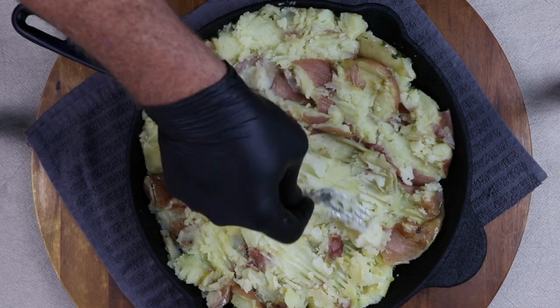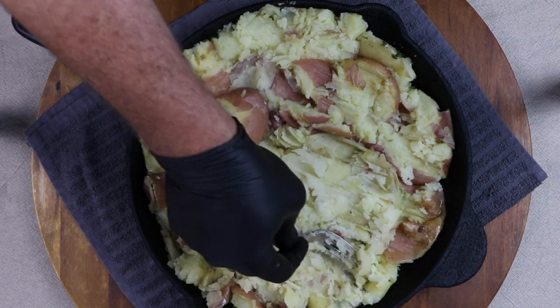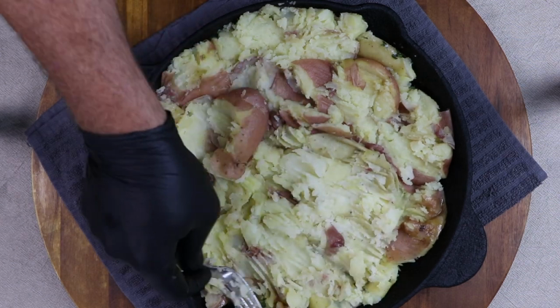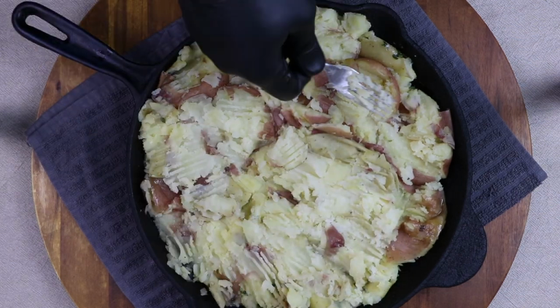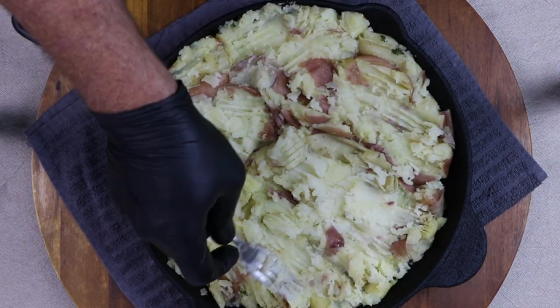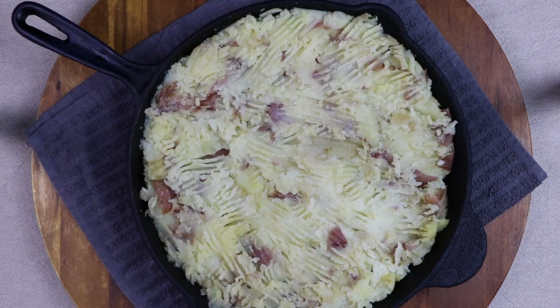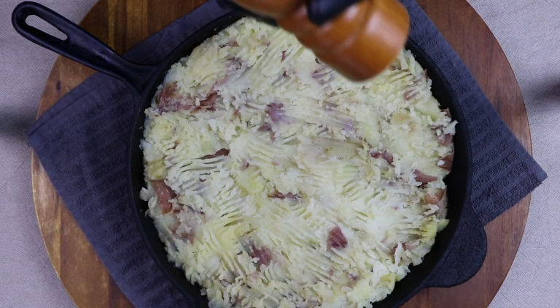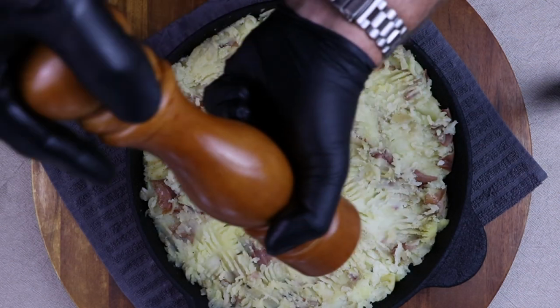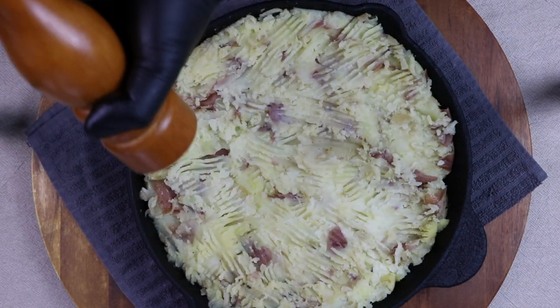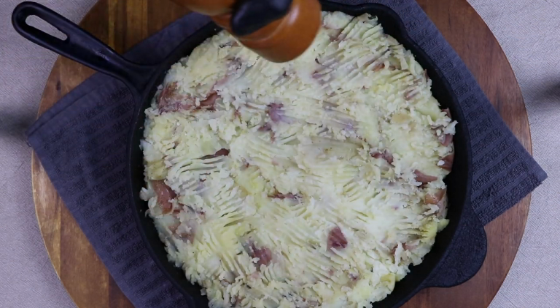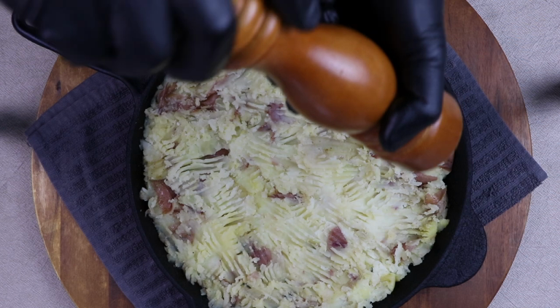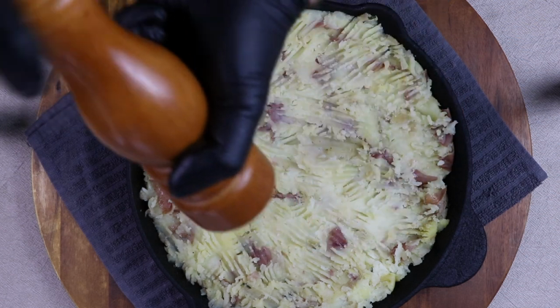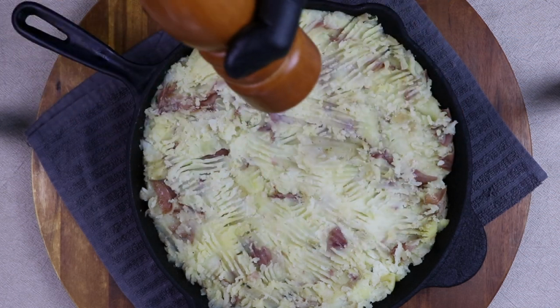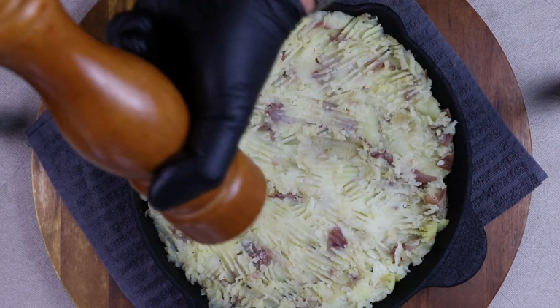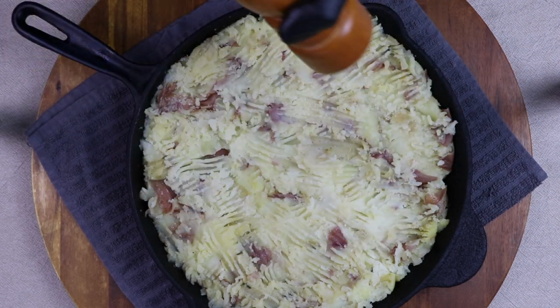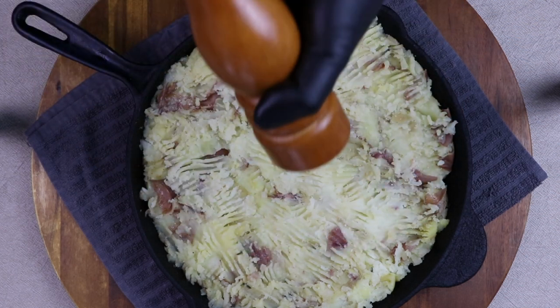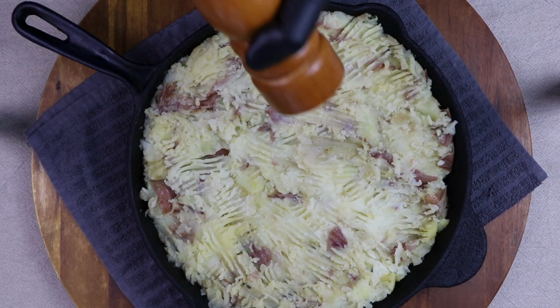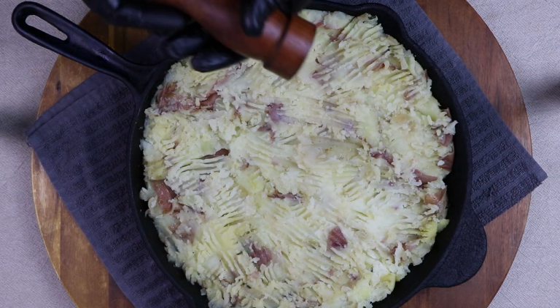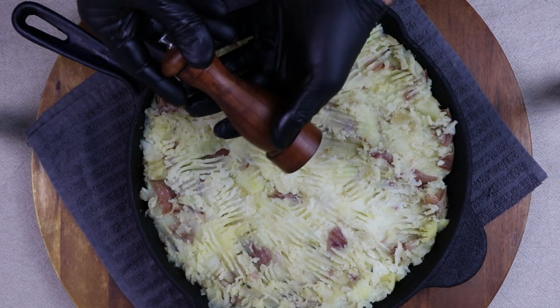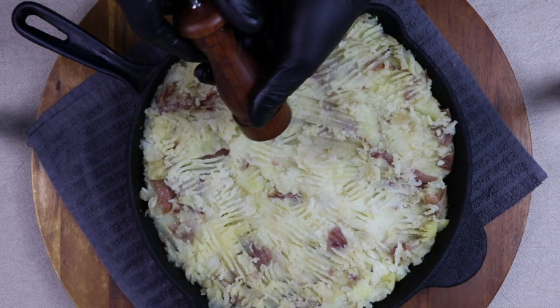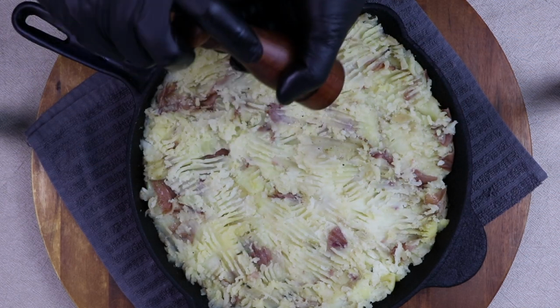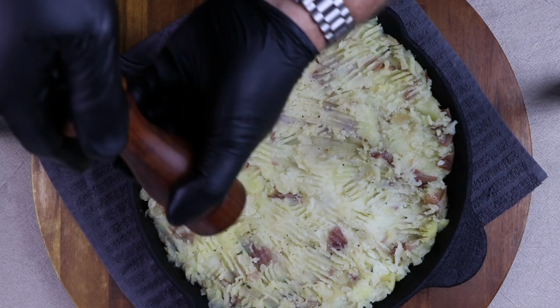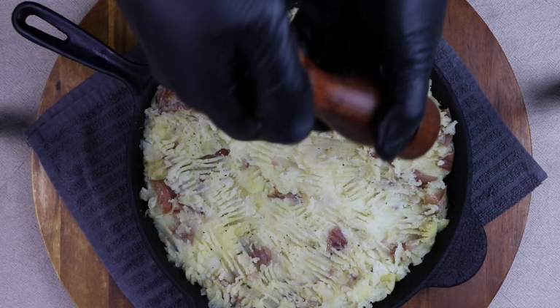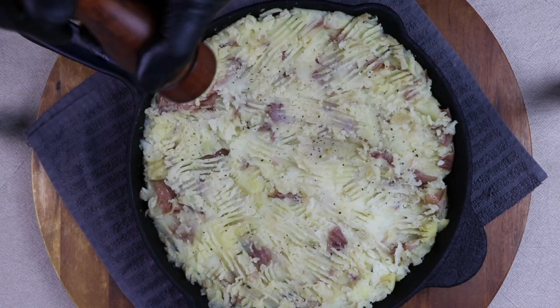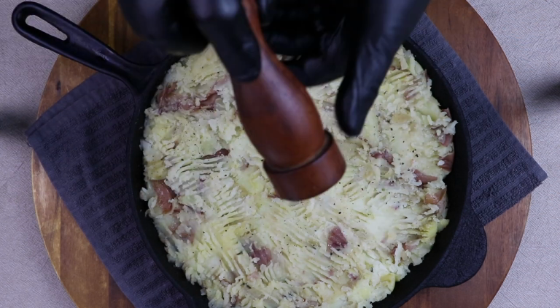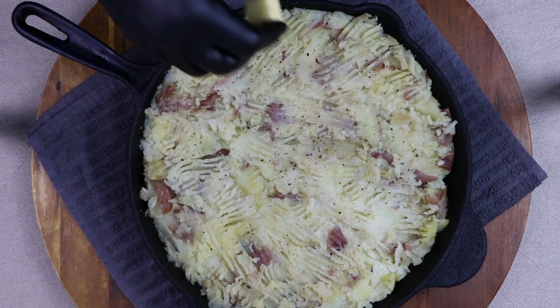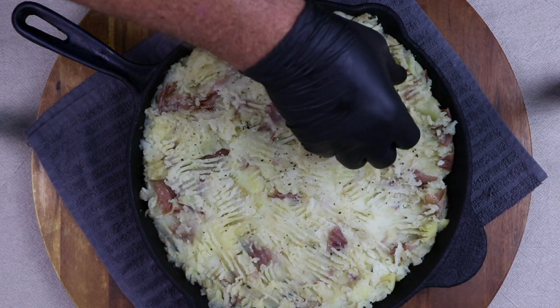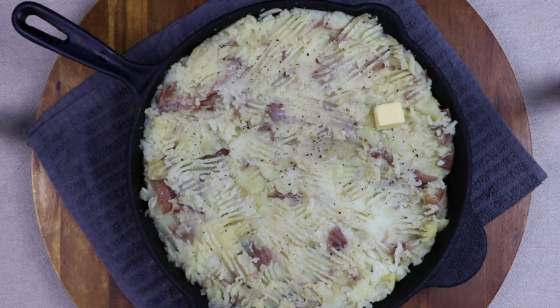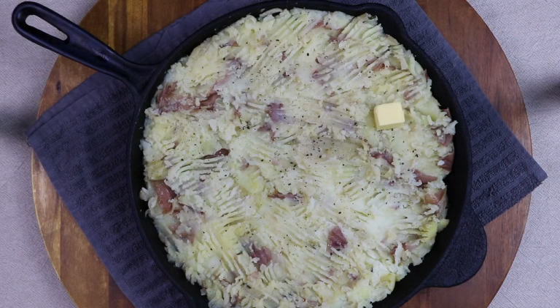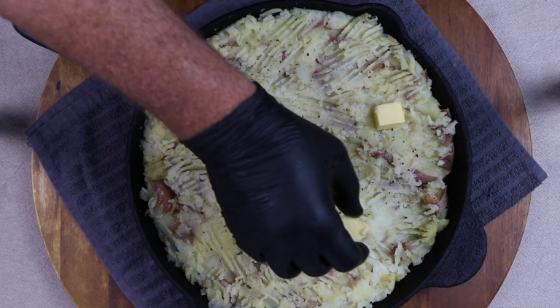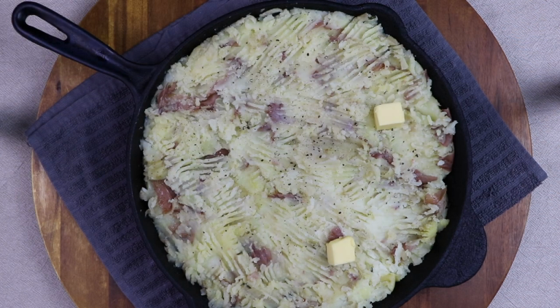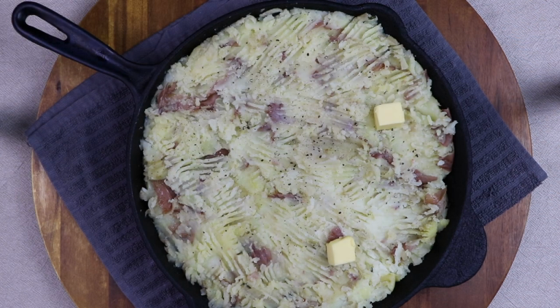A thinner one will cook quicker. Now all we do is season with salt and pepper — again, think of this as a blank canvas, do what you want. And of course, more butter on the top.